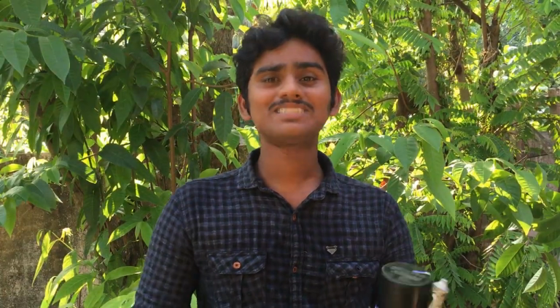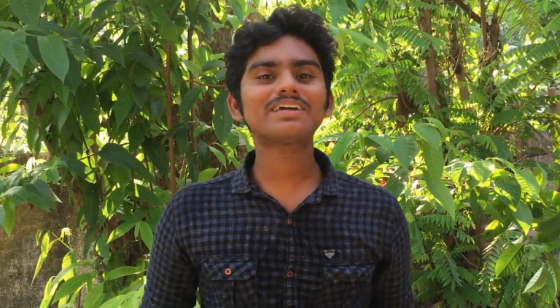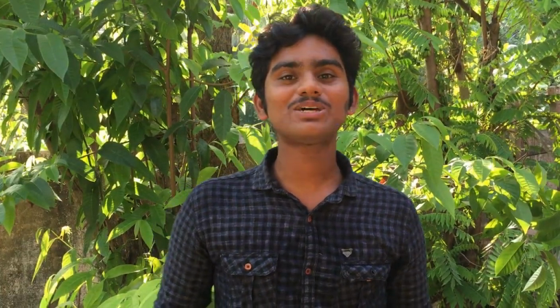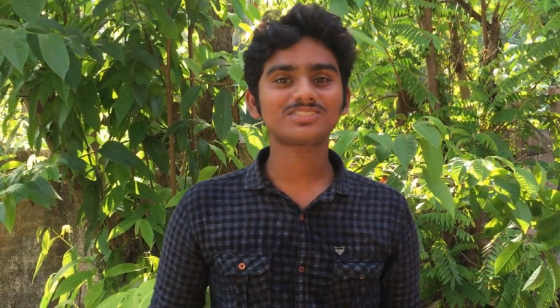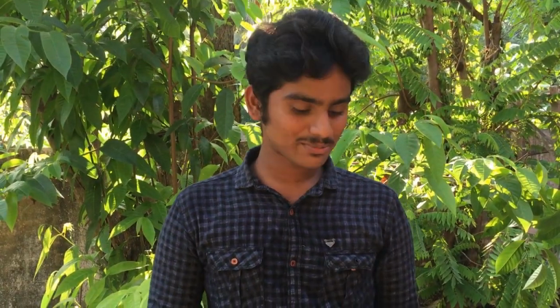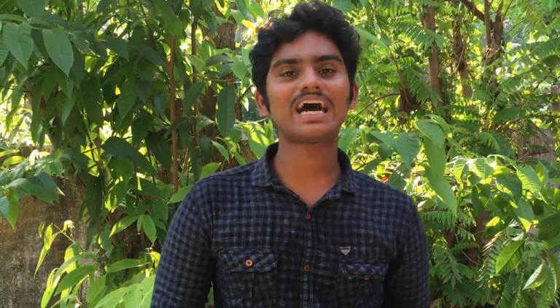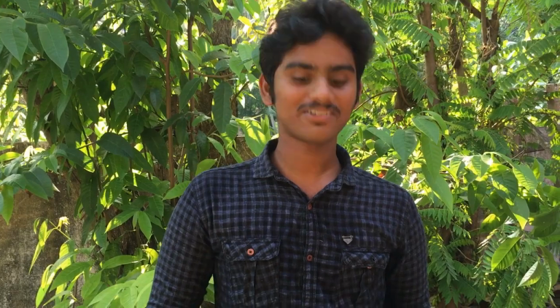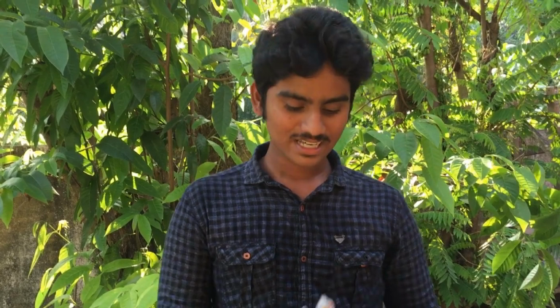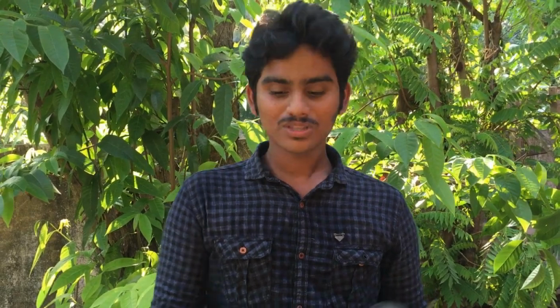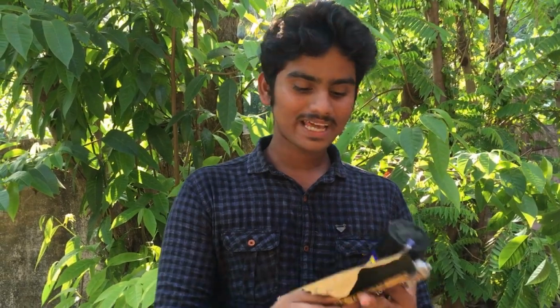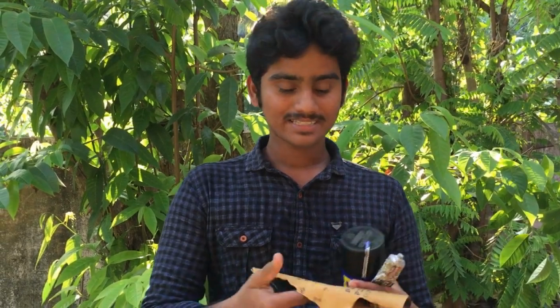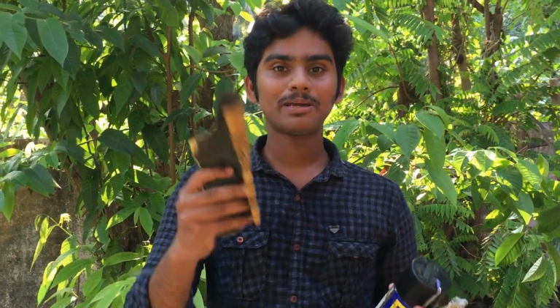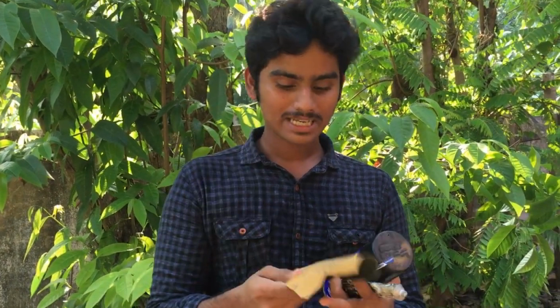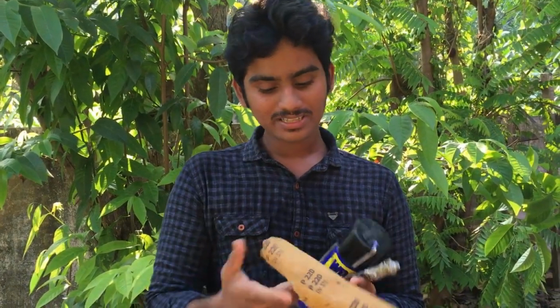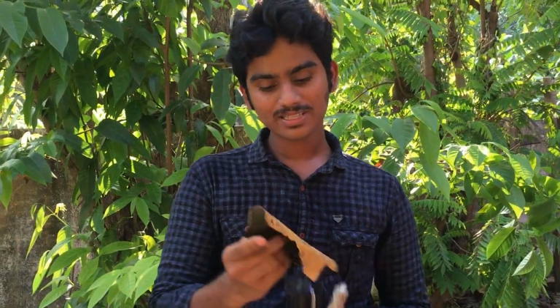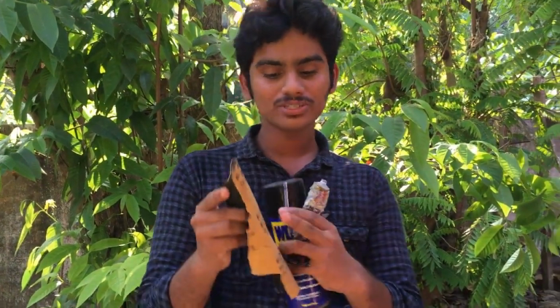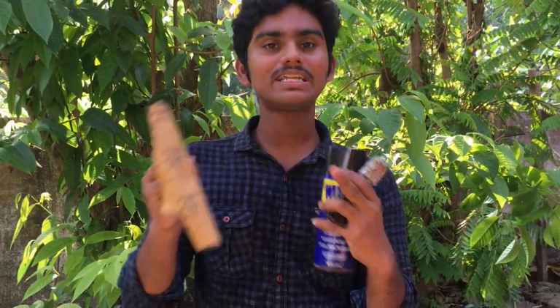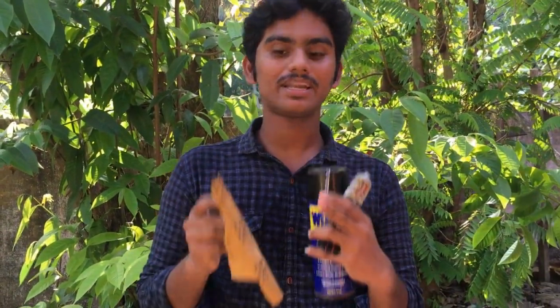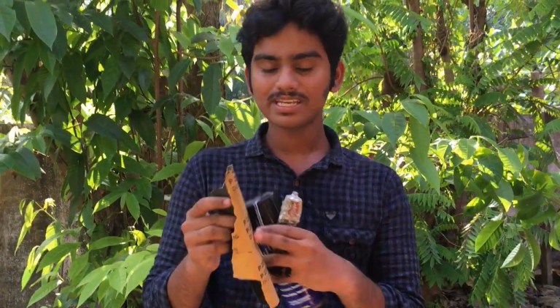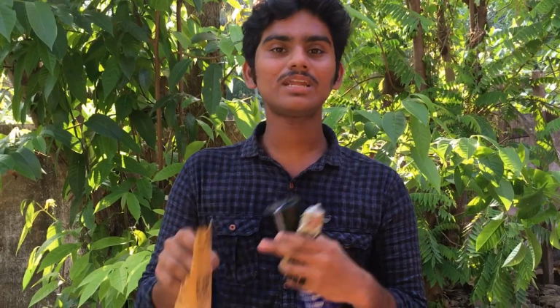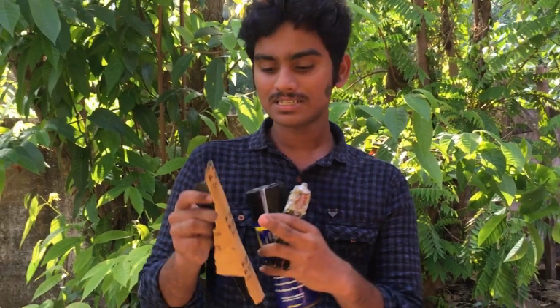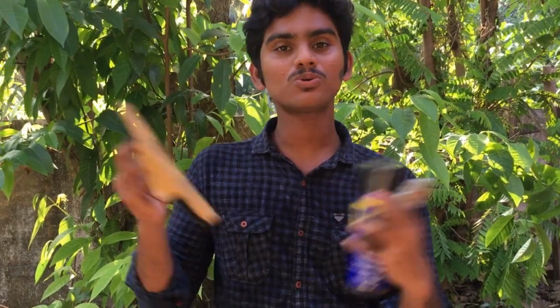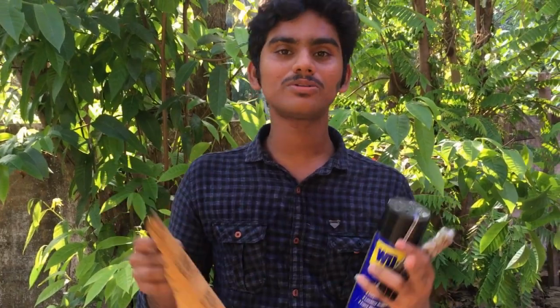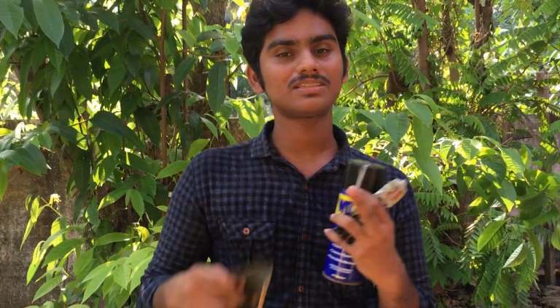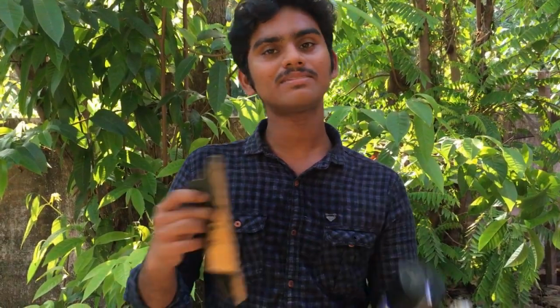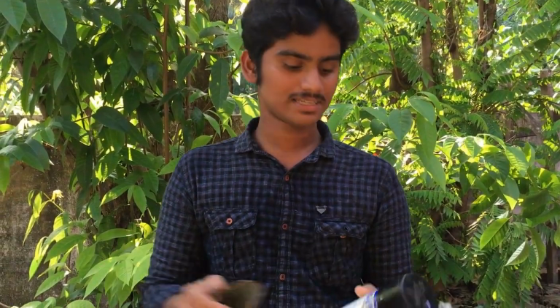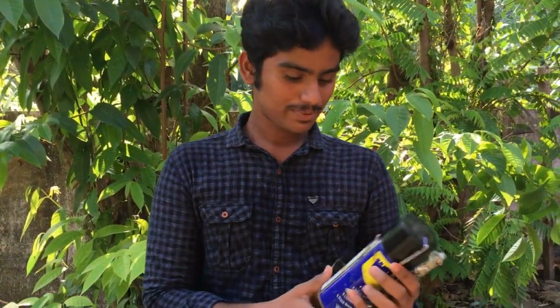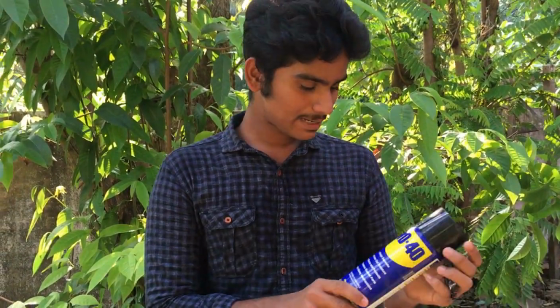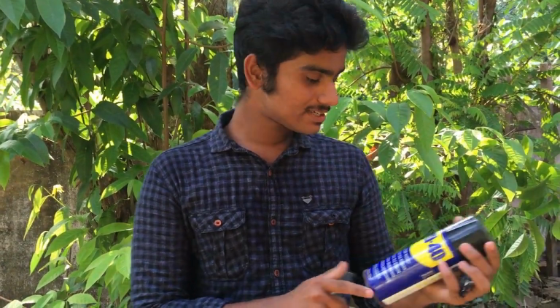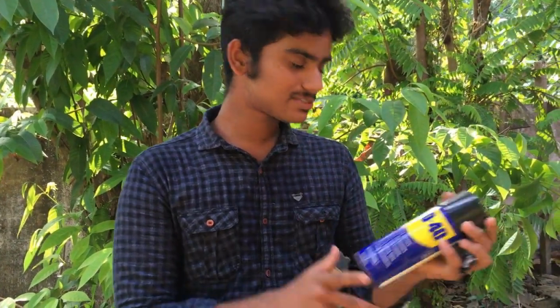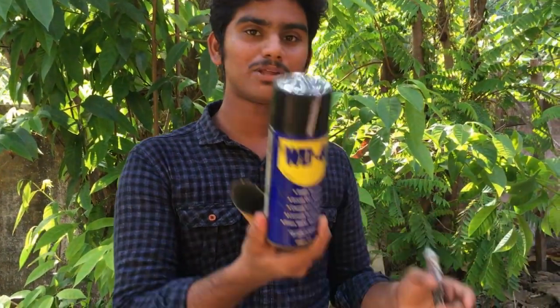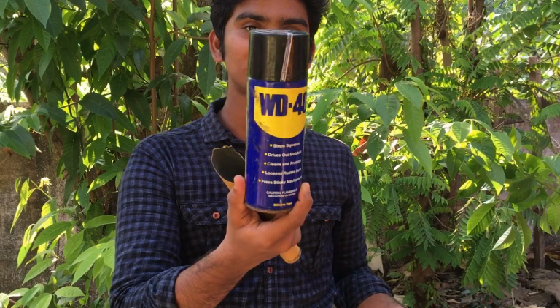Friends, we have three things. One is sandpaper. I have to get the grit. The grit is good, the grit is fine. The other thing is WD-40.